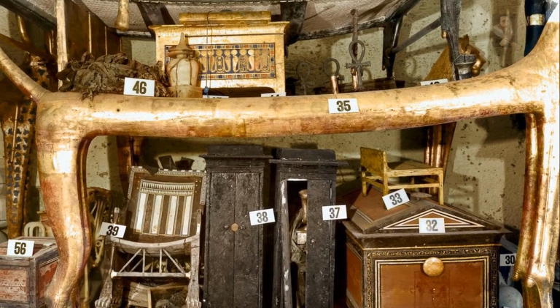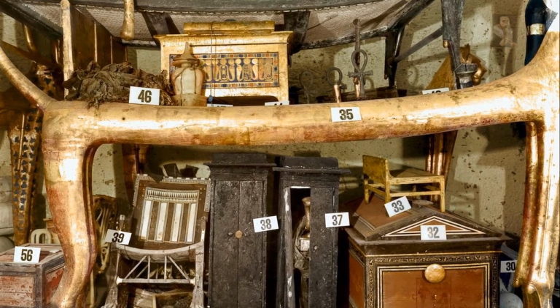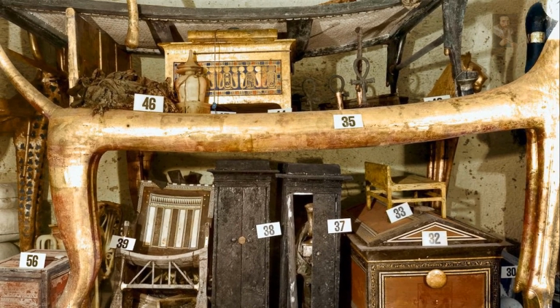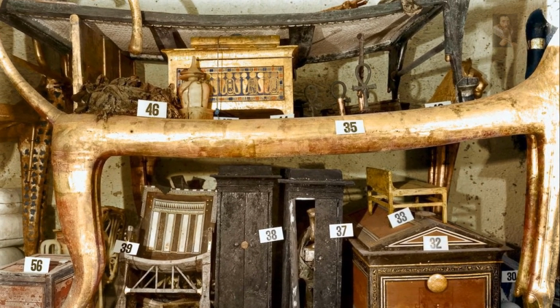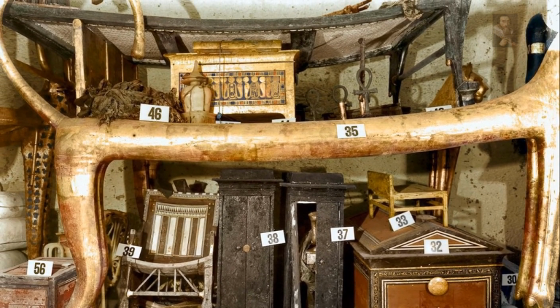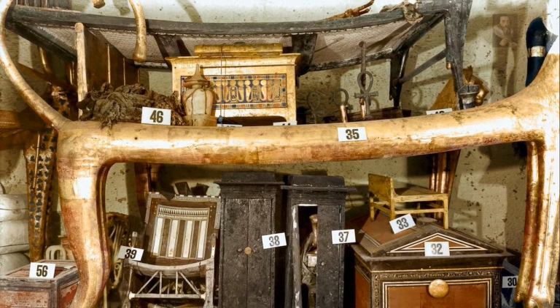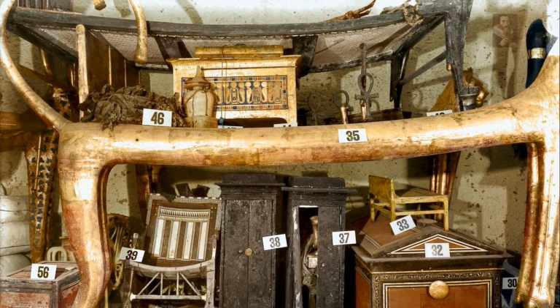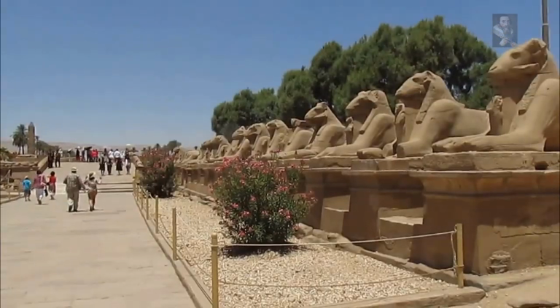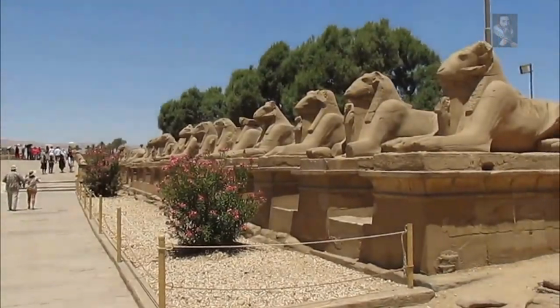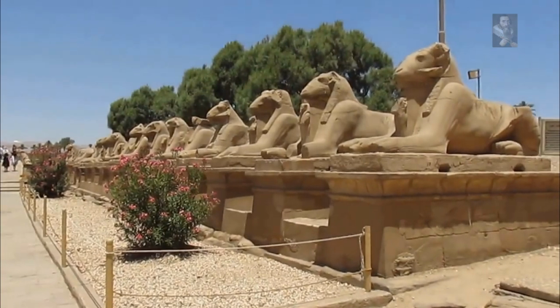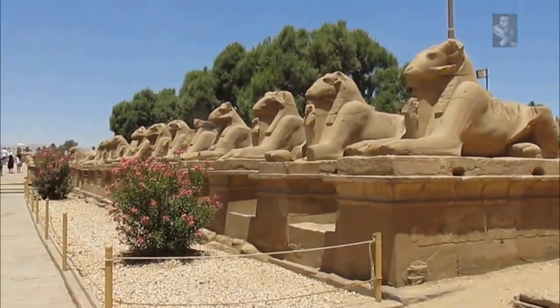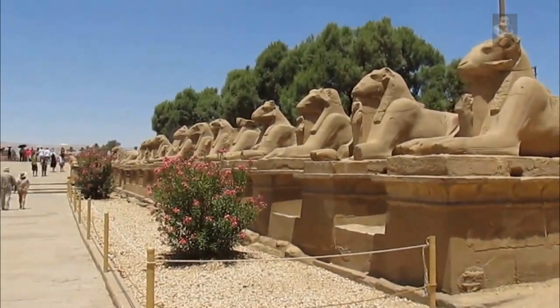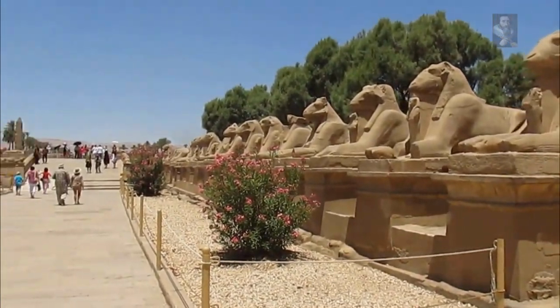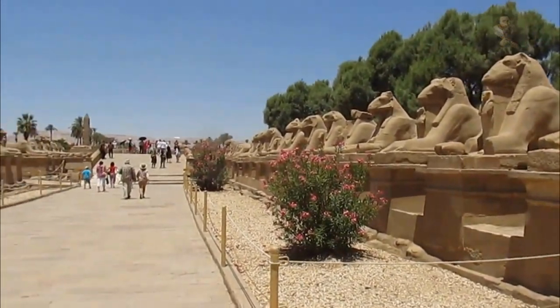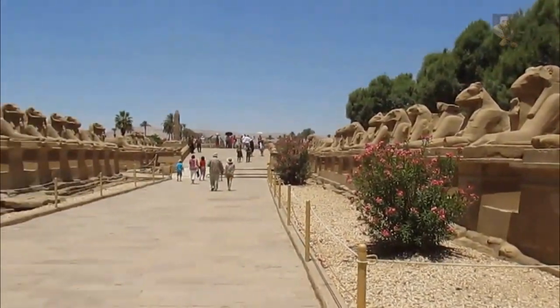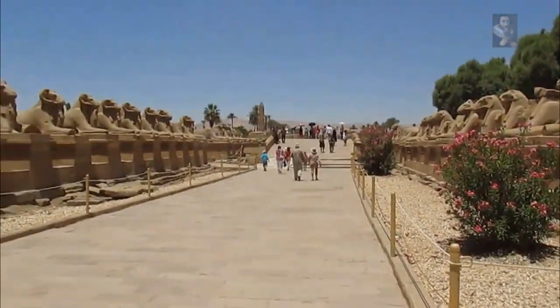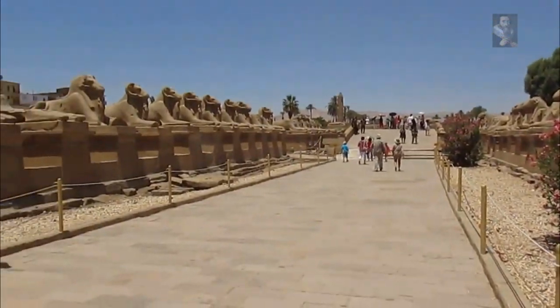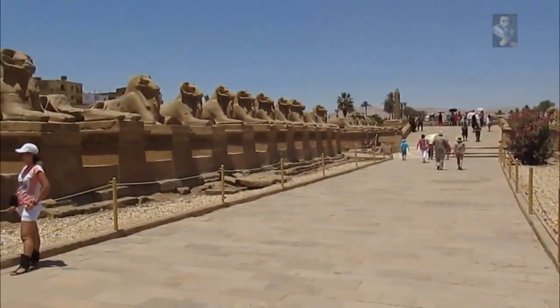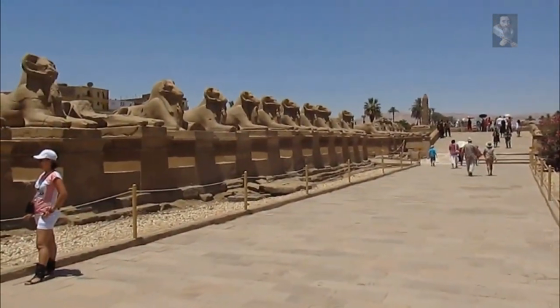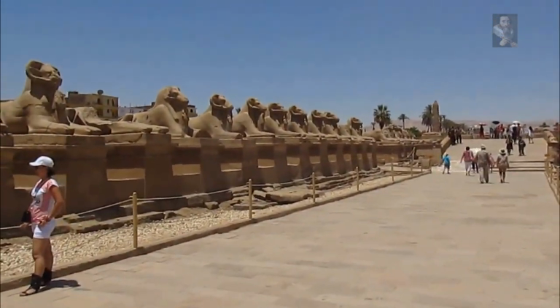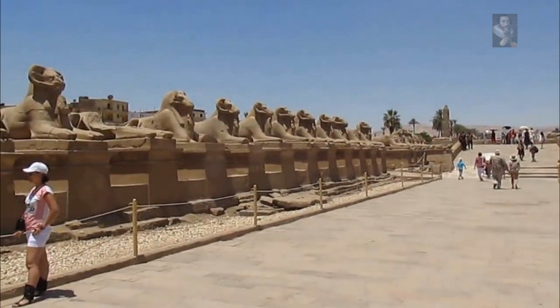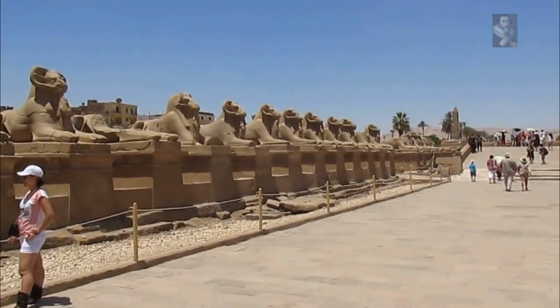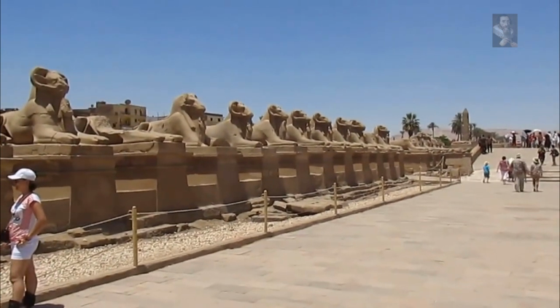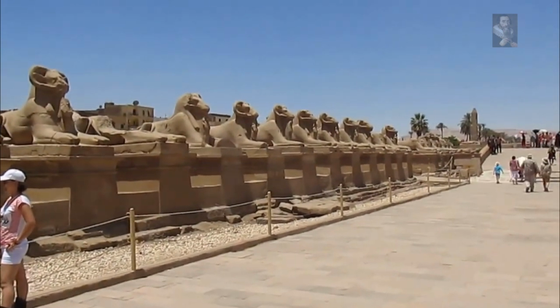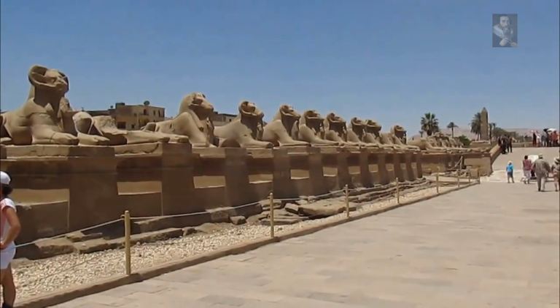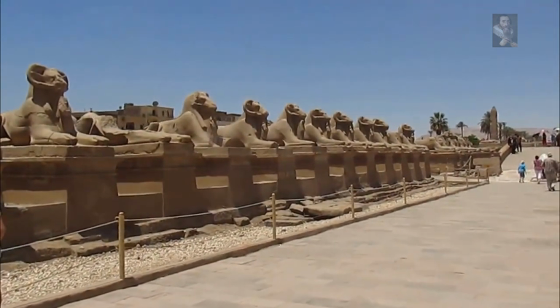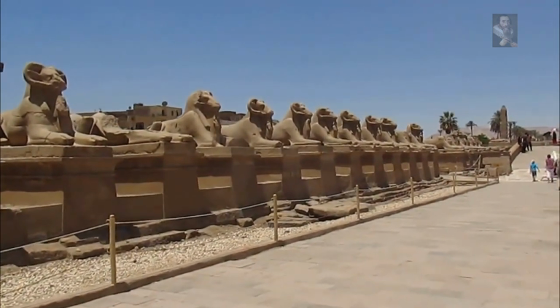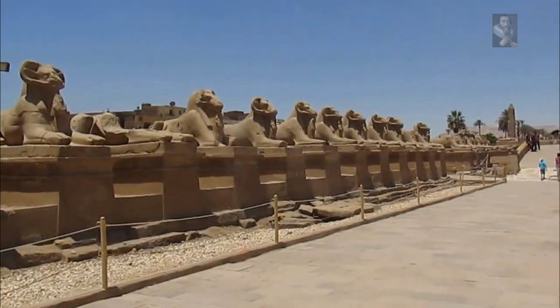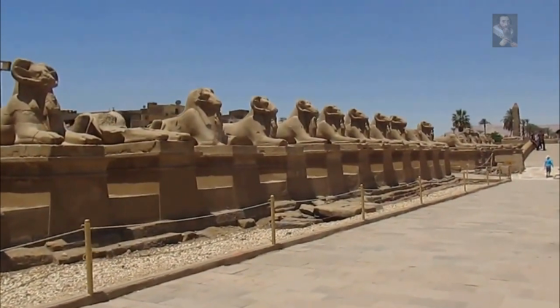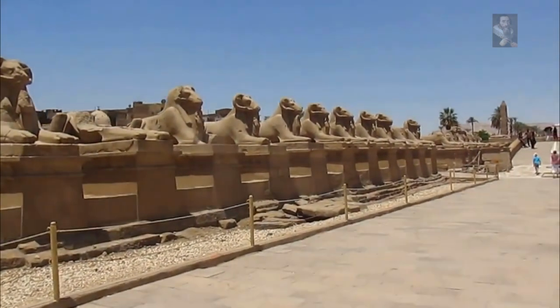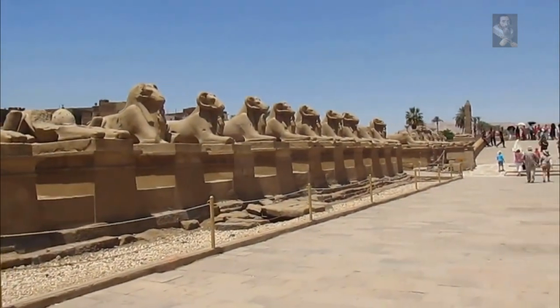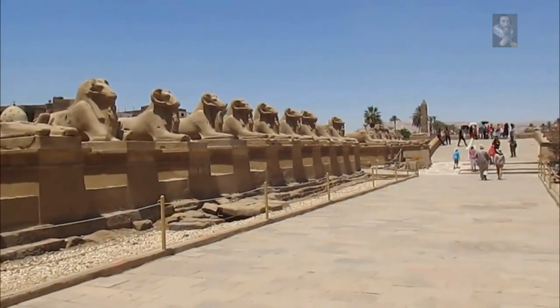In dynastic times of Egypt, the Kibosh Road connected the Karnak temple complex with the Luxor Temple, and during the time of the pharaohs, the road was one of the most important as it hosted ceremonies and festivals.